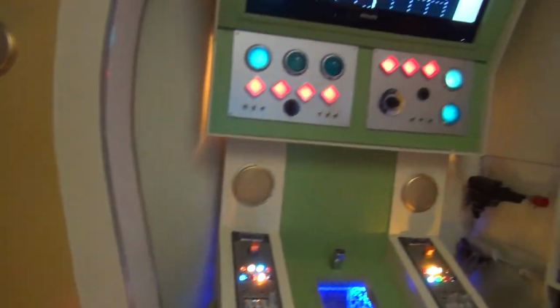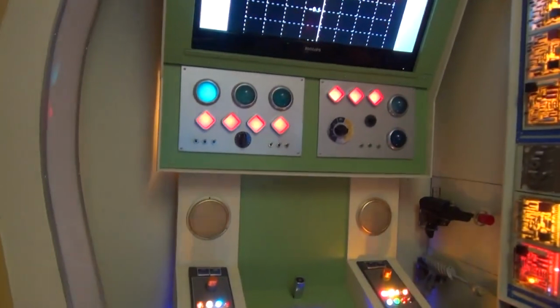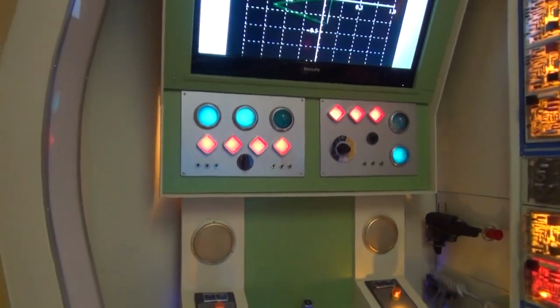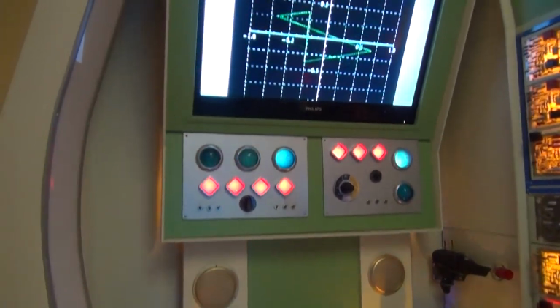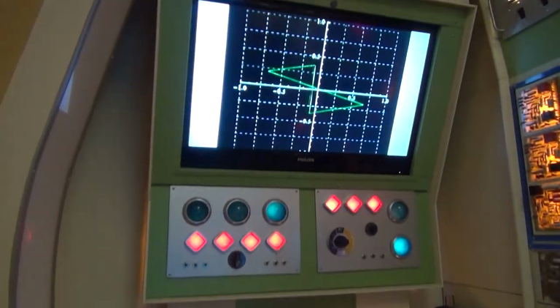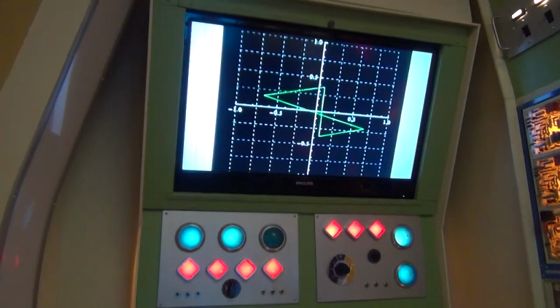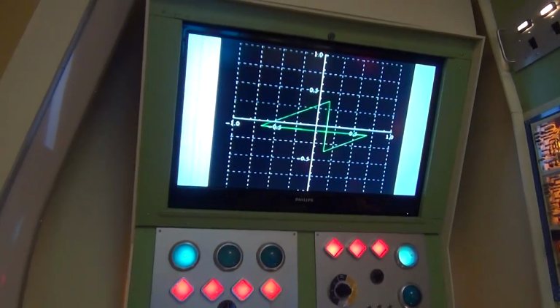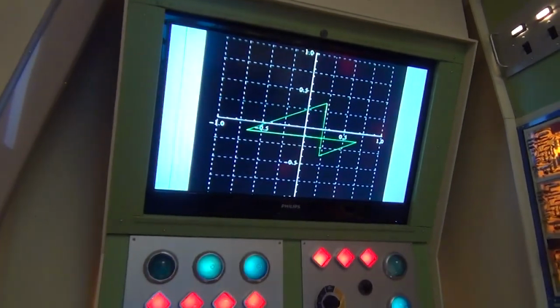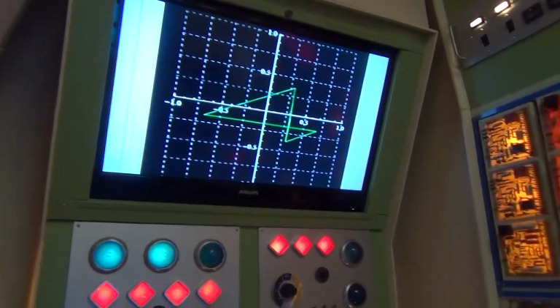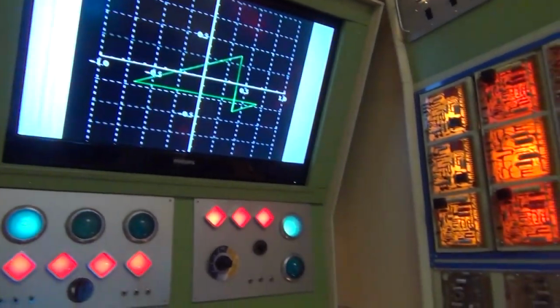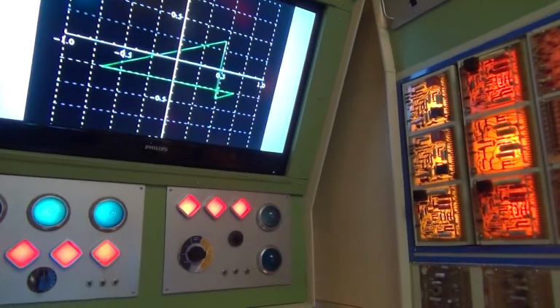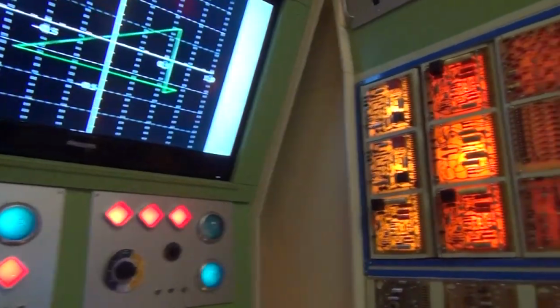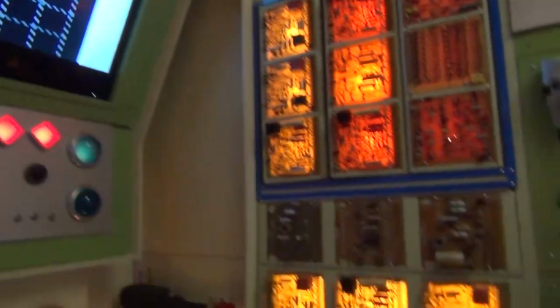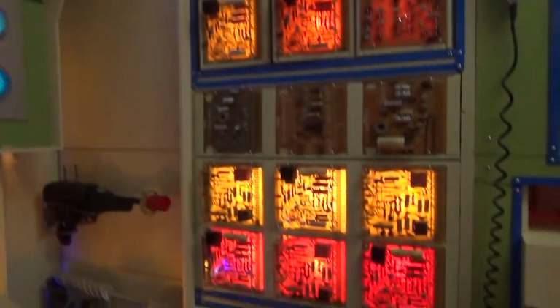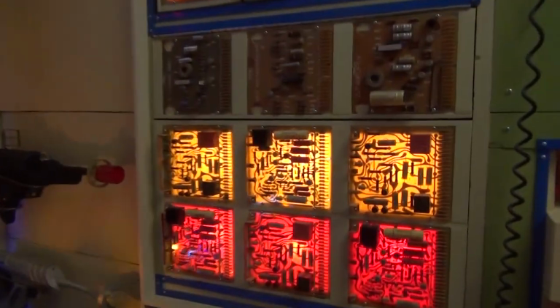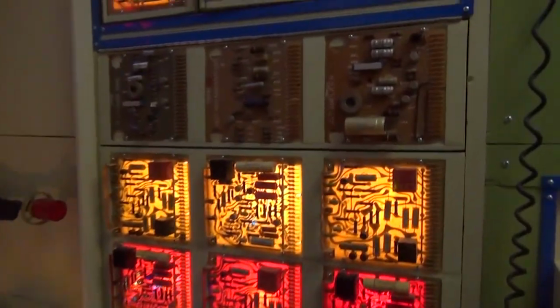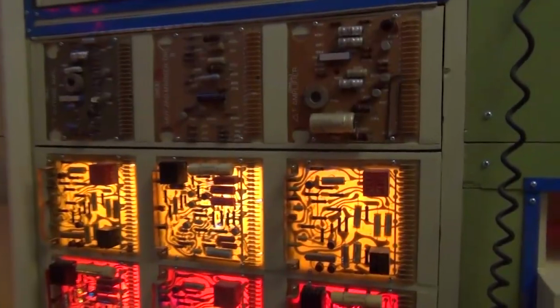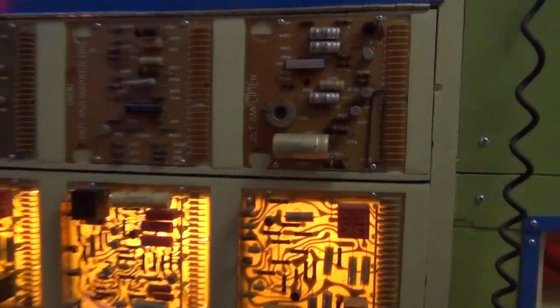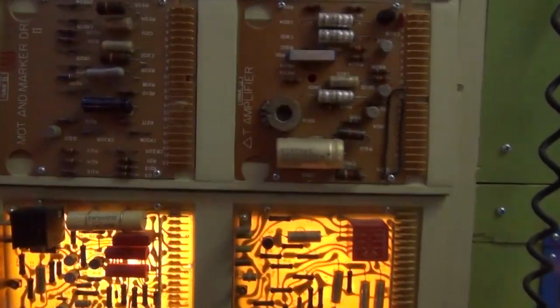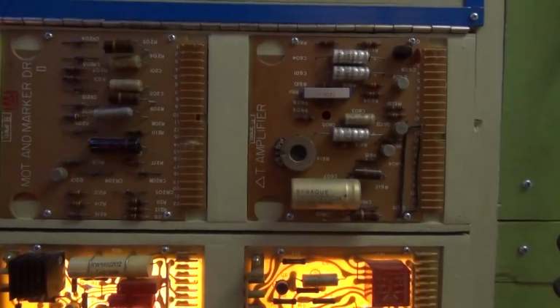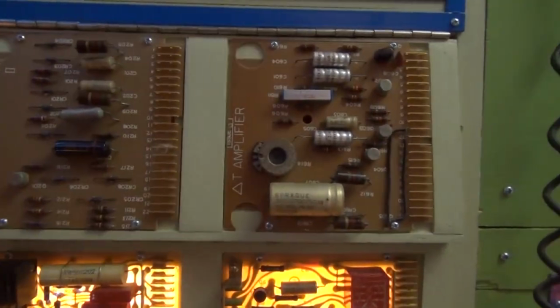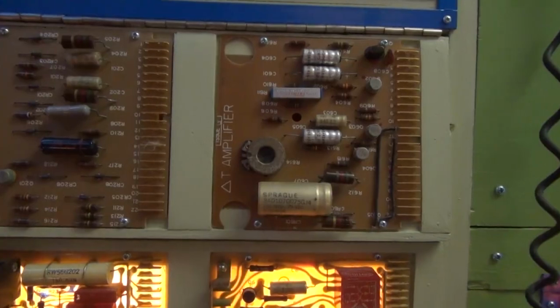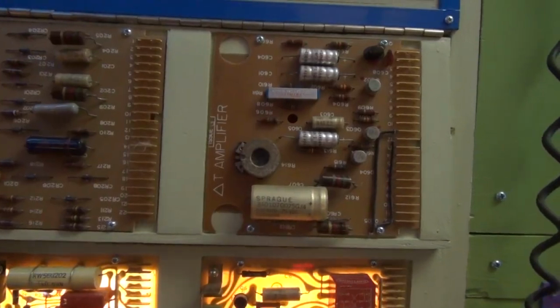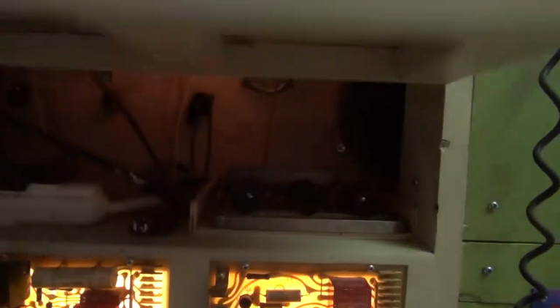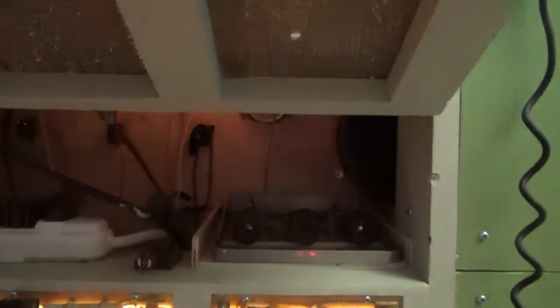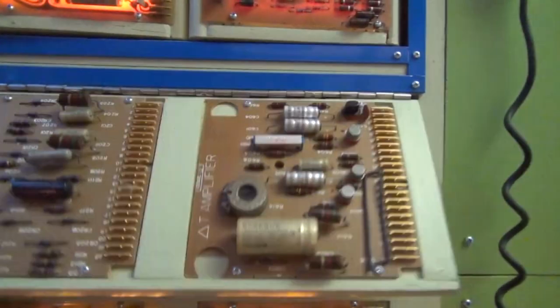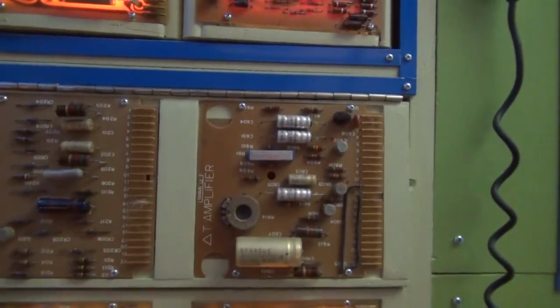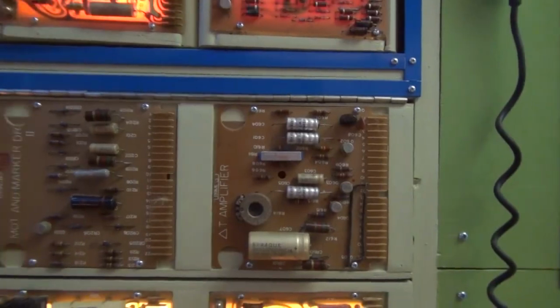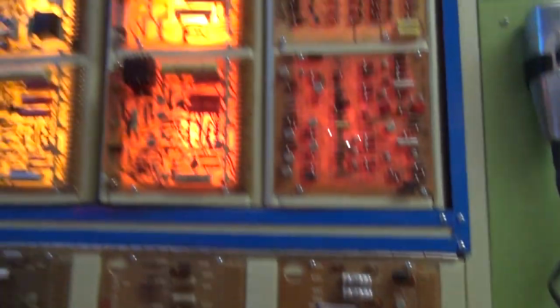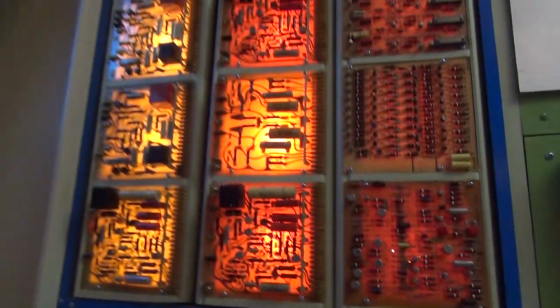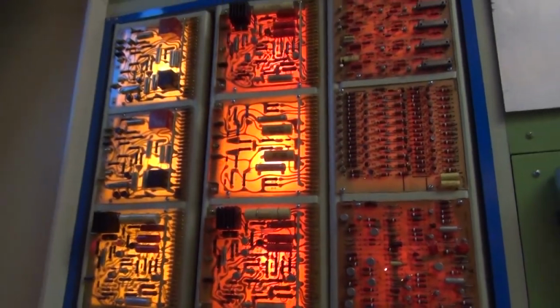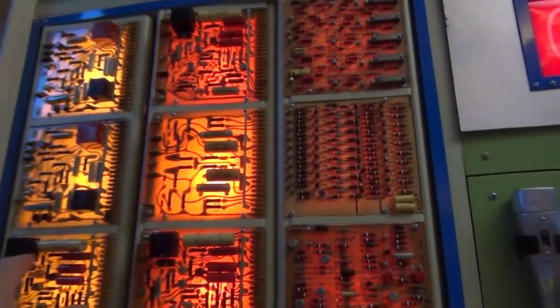The transmitter view screen allows me to watch DVDs here. And these circuit boards are backlit, just like the ones used on the show.